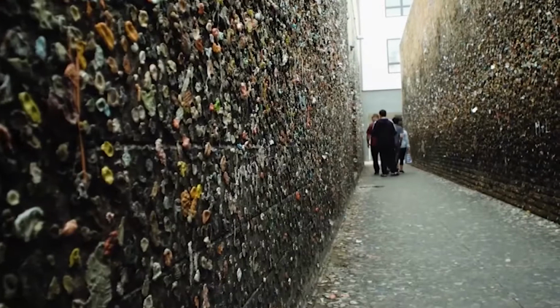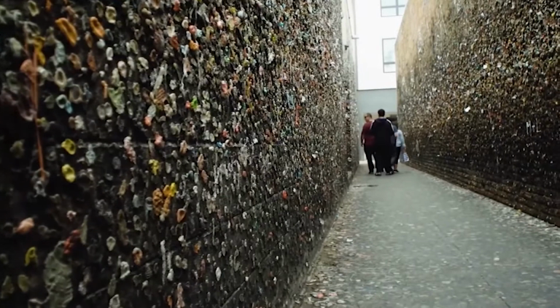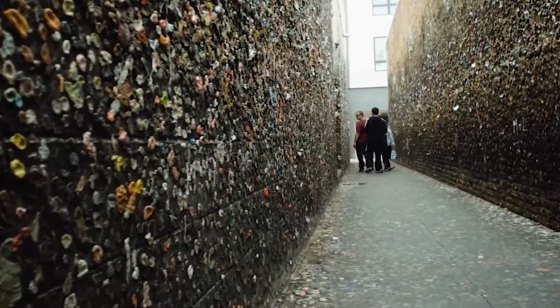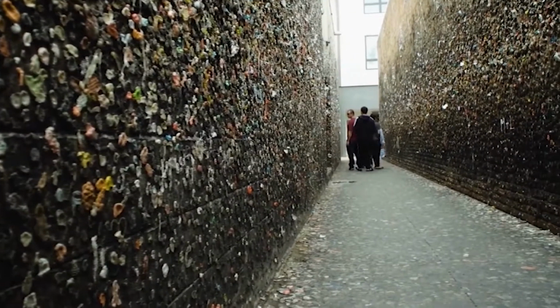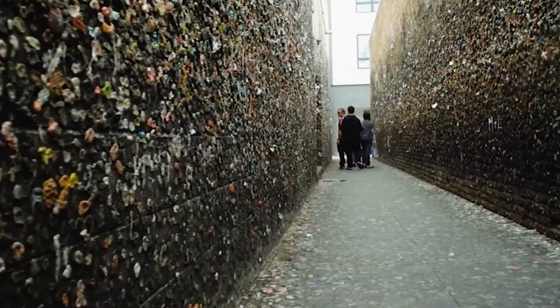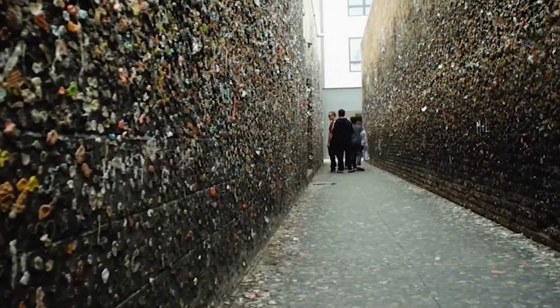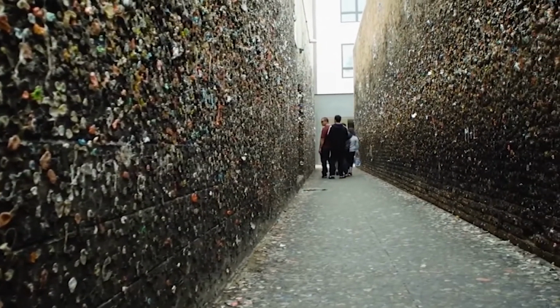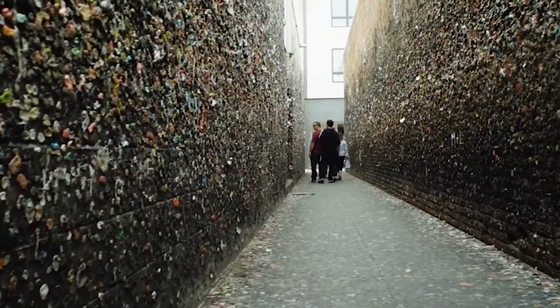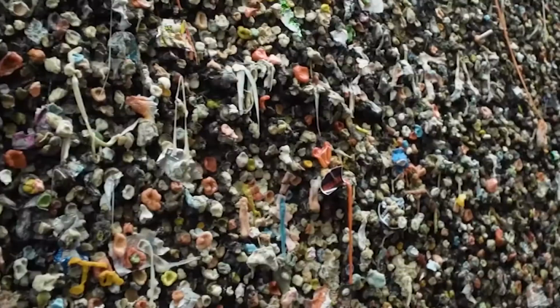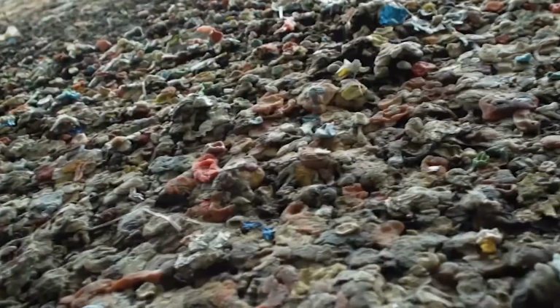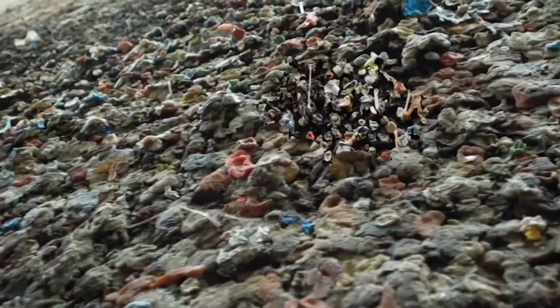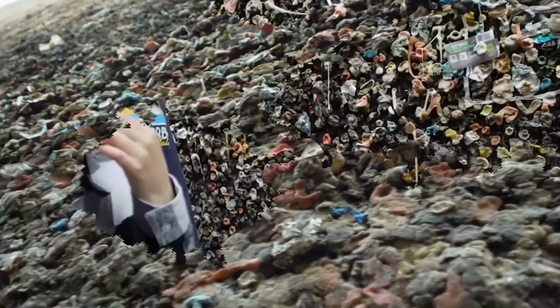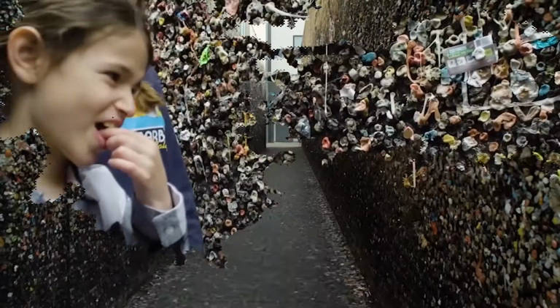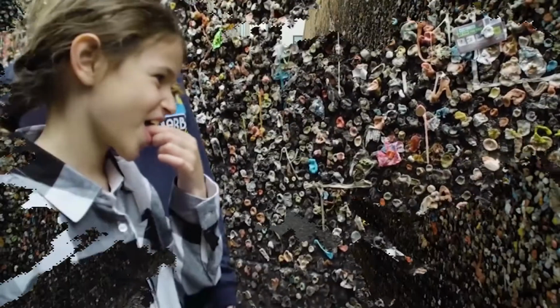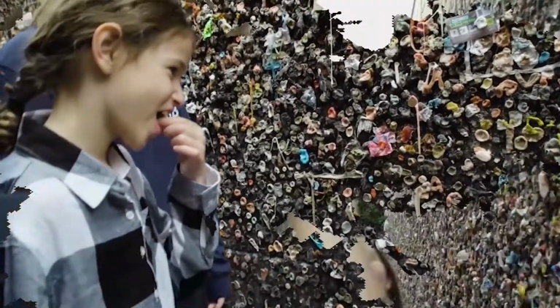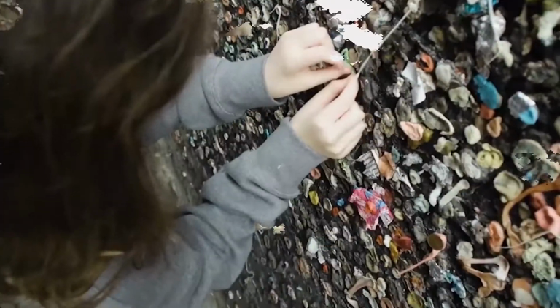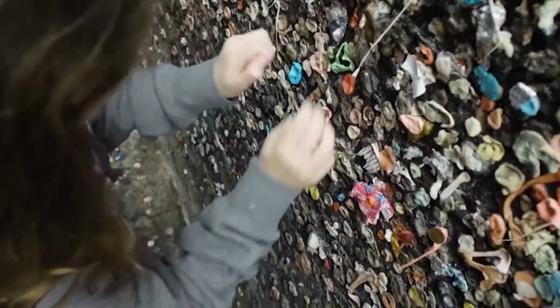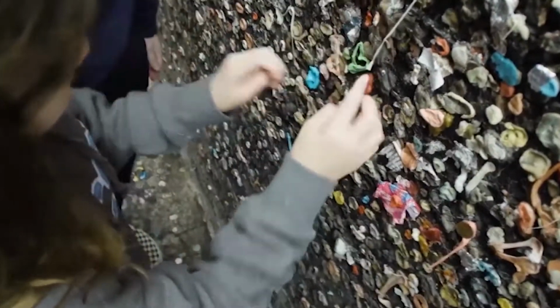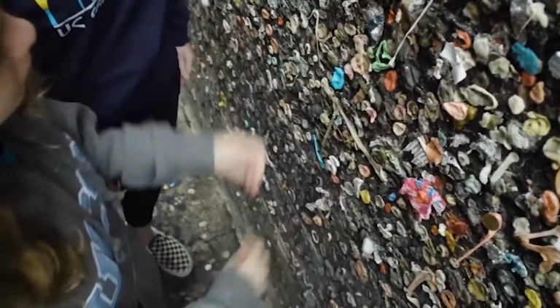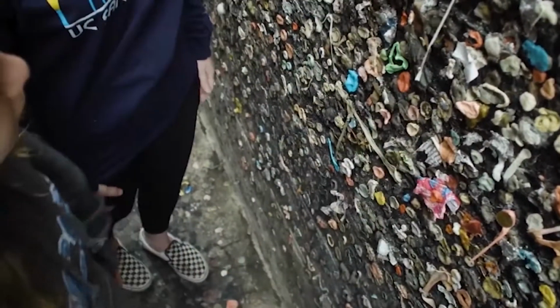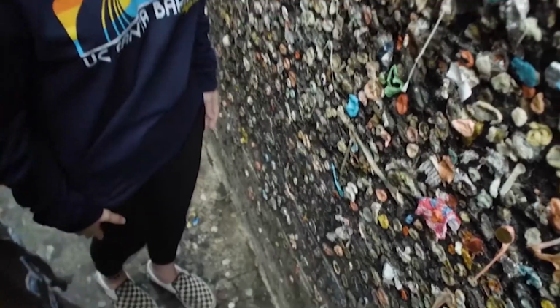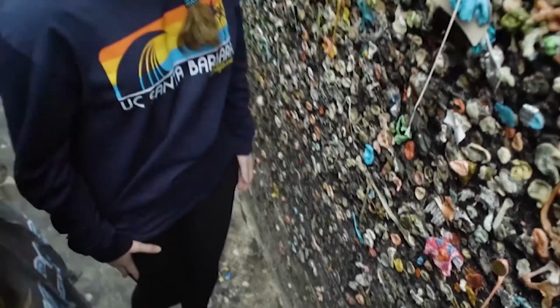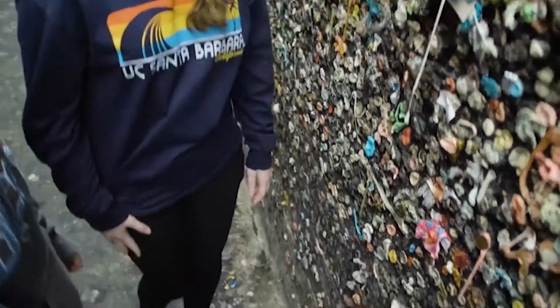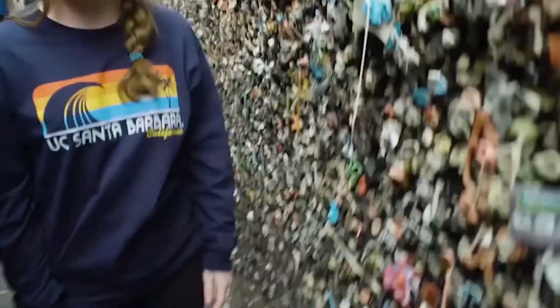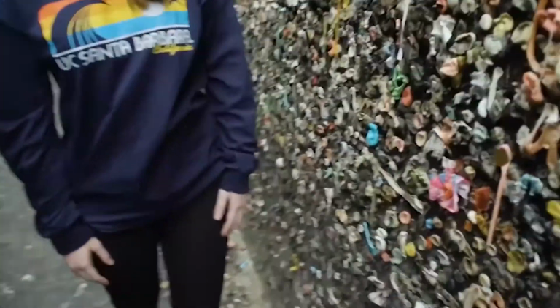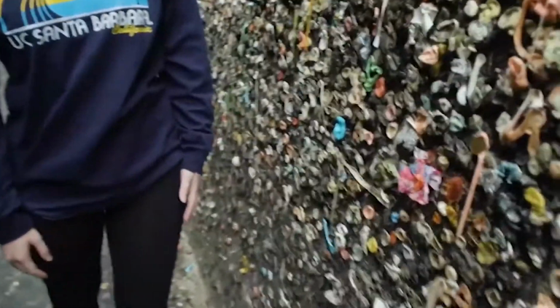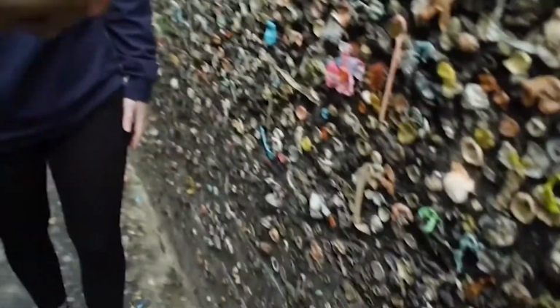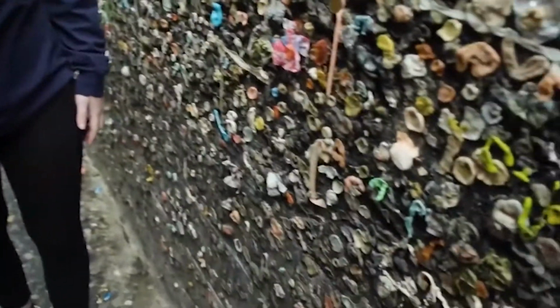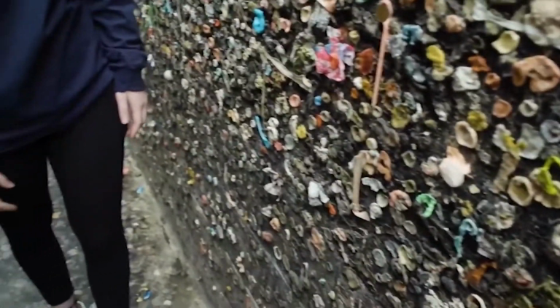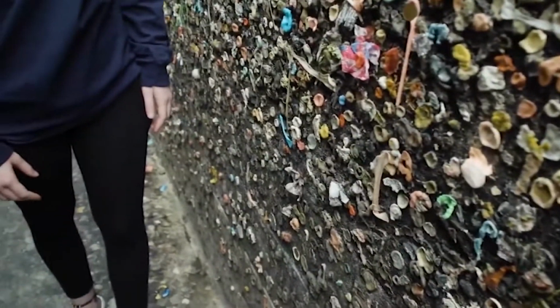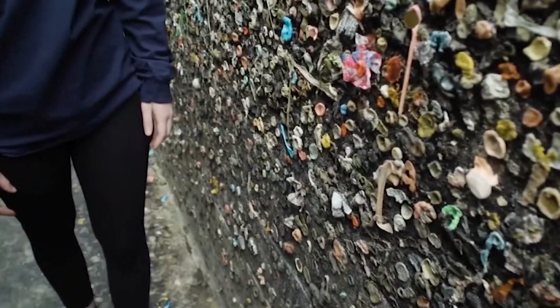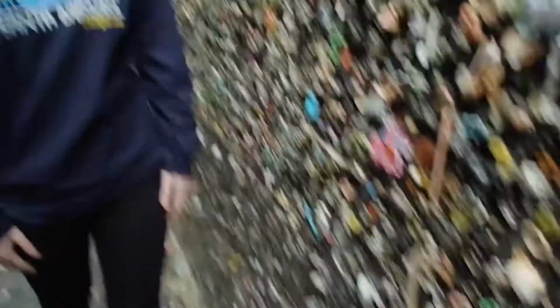The bubble gum alley began during the 1970s. The alley was completely cleaned when the shop owners of the area stated that the place was disgusting and unsanitary. The gum graffiti had to go through two full cleanings during the 1970s.